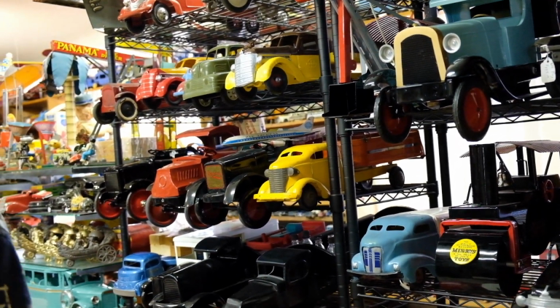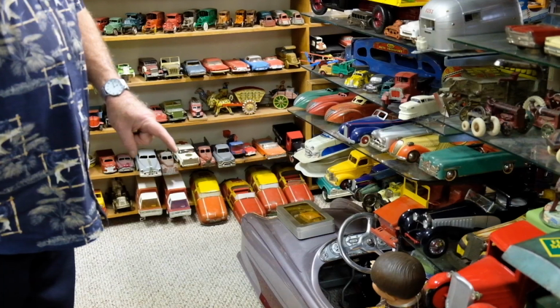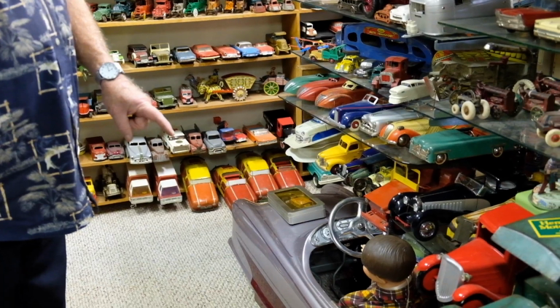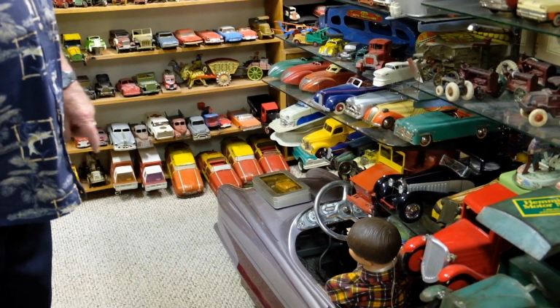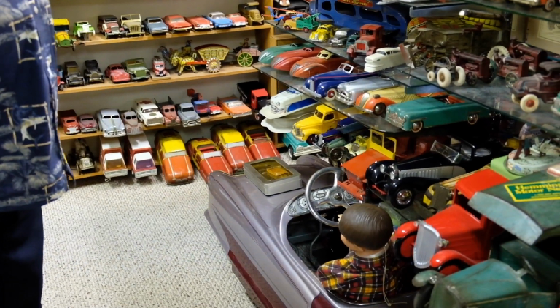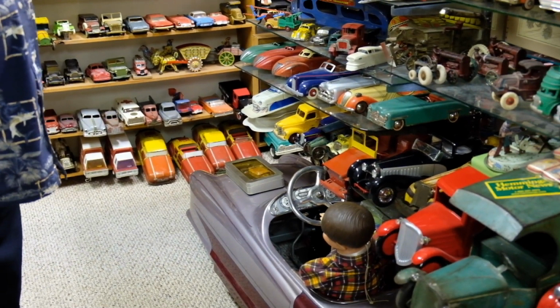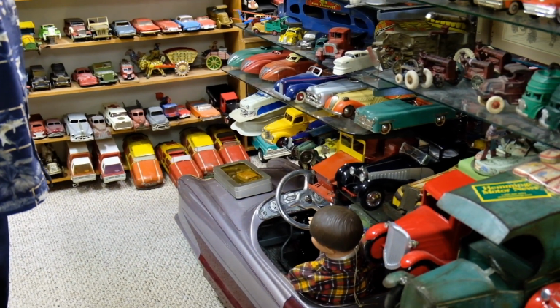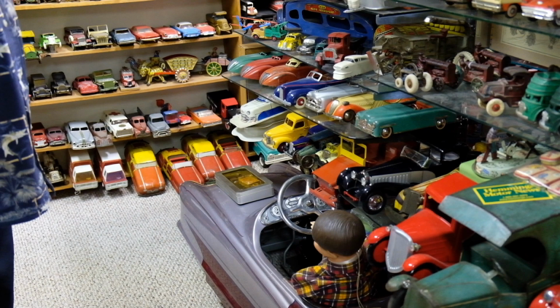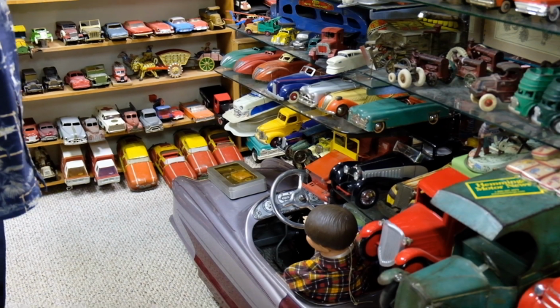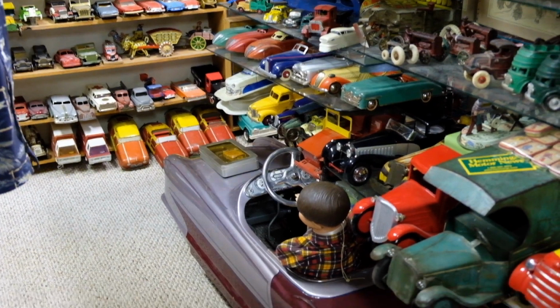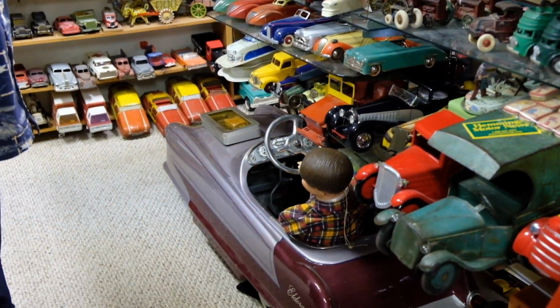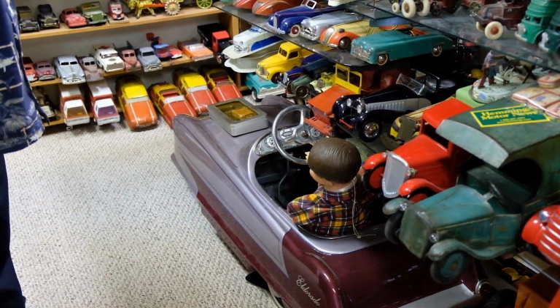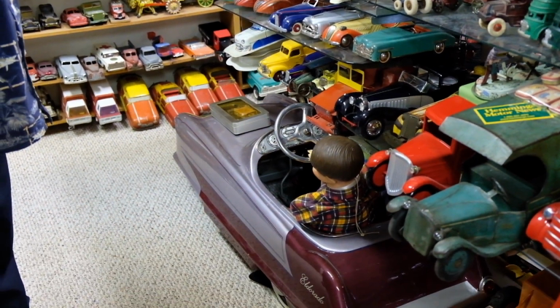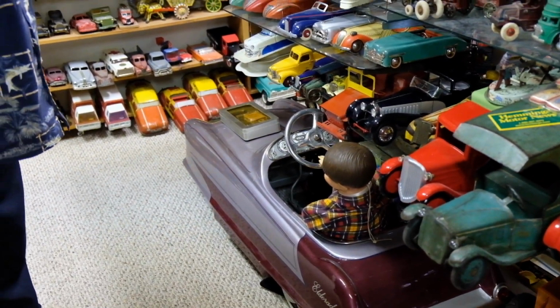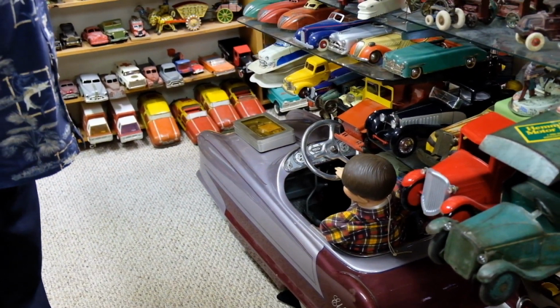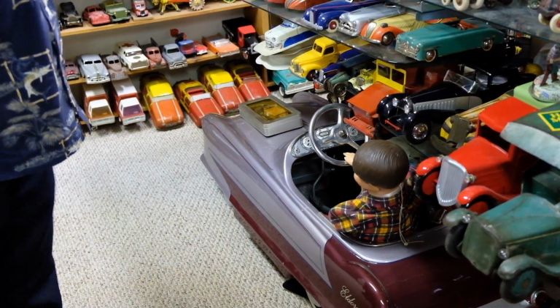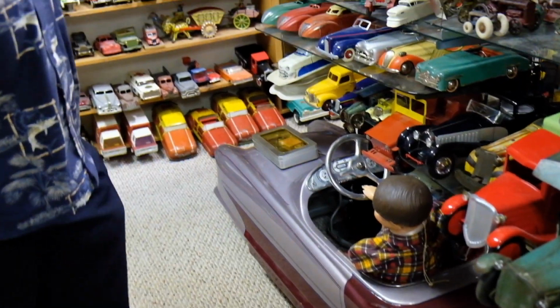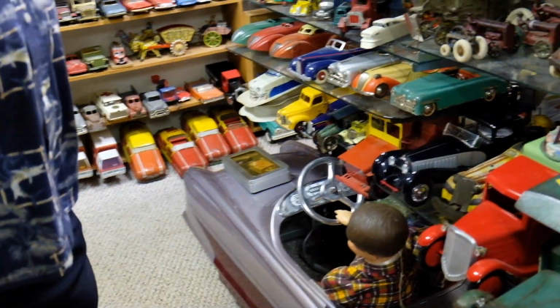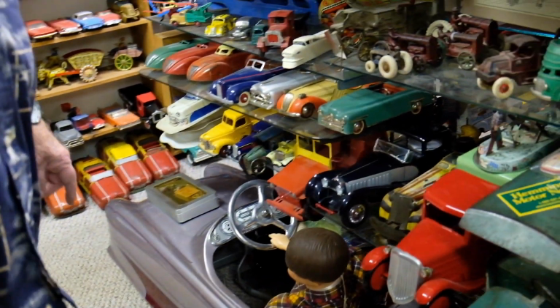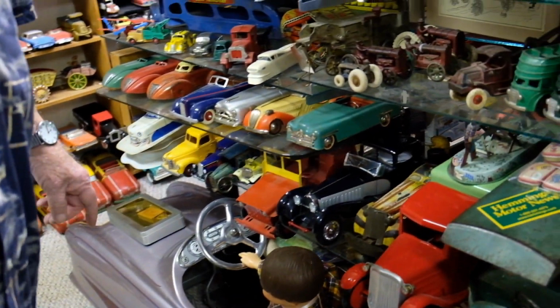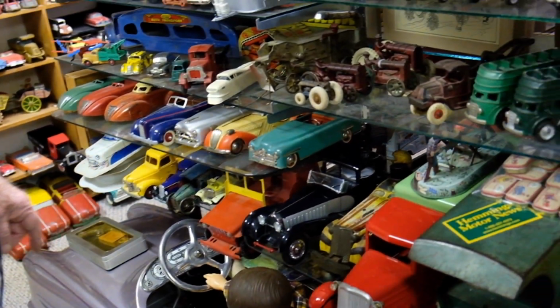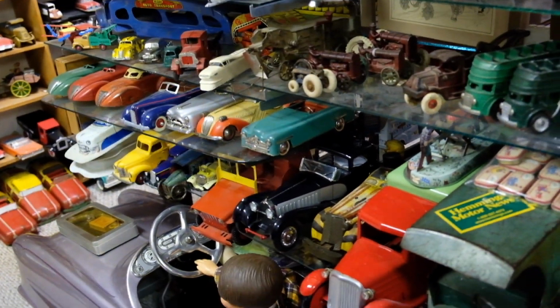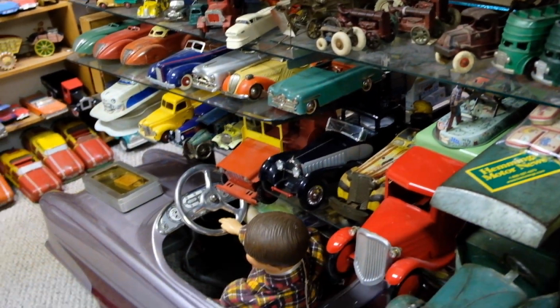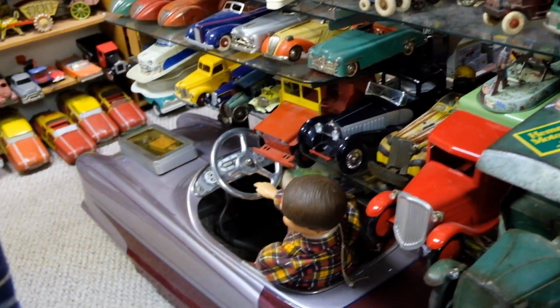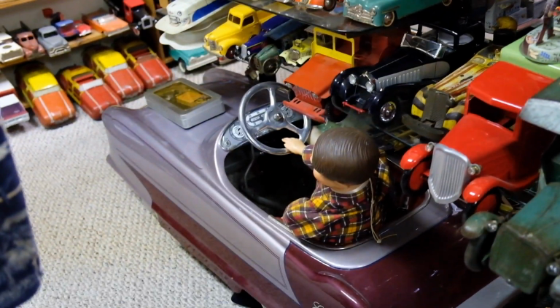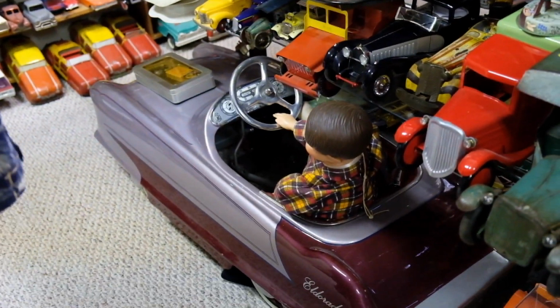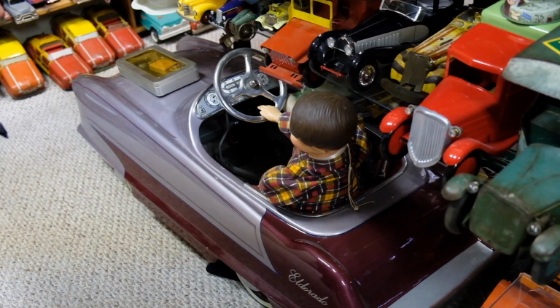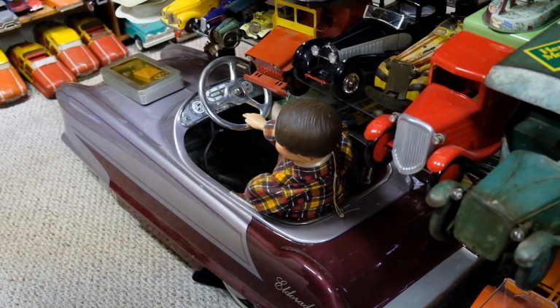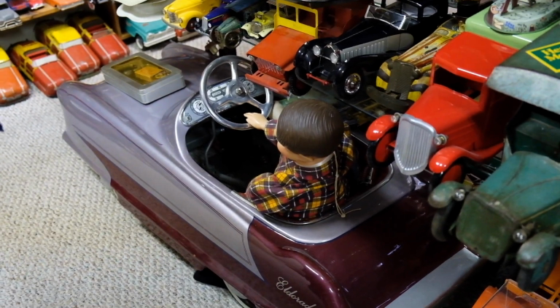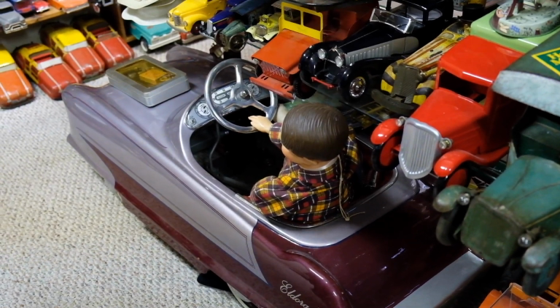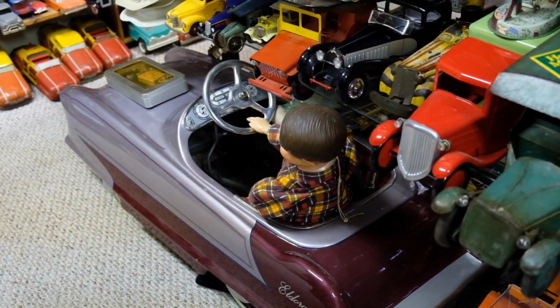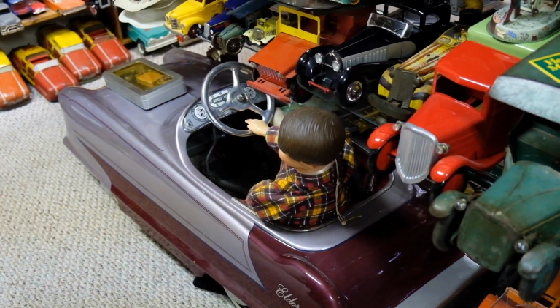It's been restored and they call it the Eldorado. Does he have a license to drive? I don't think so — he's kind of a dummy.